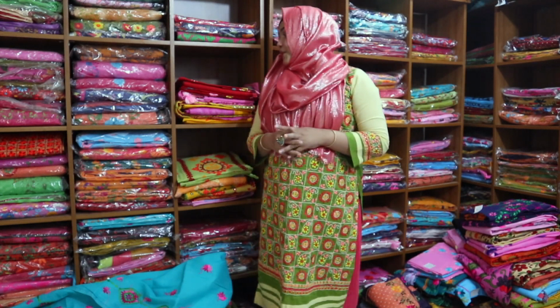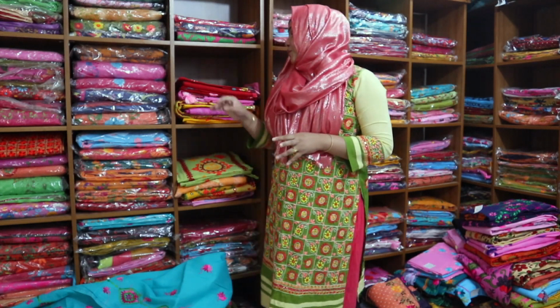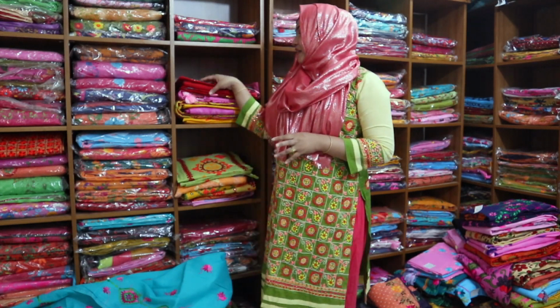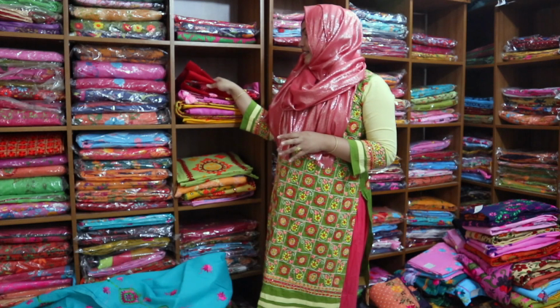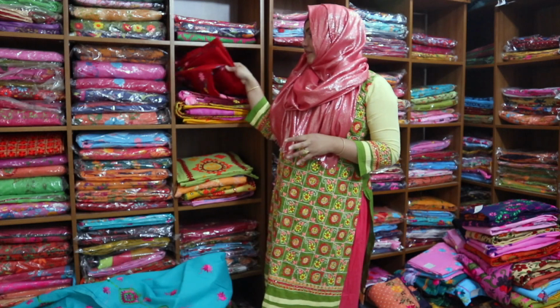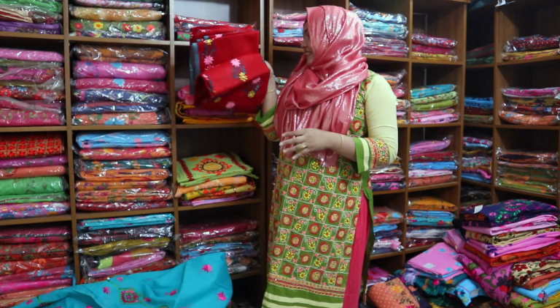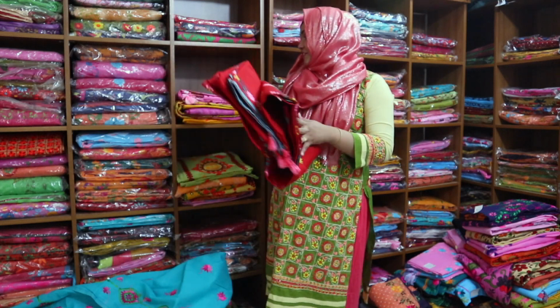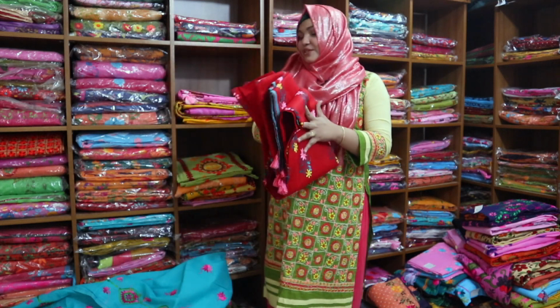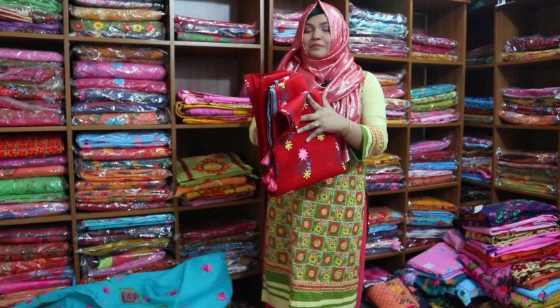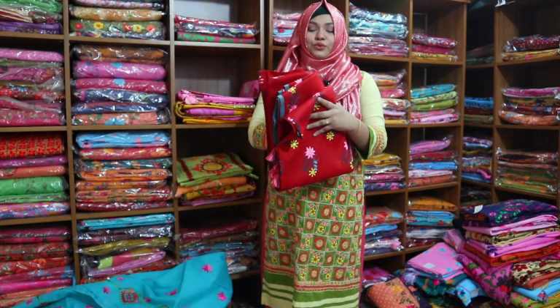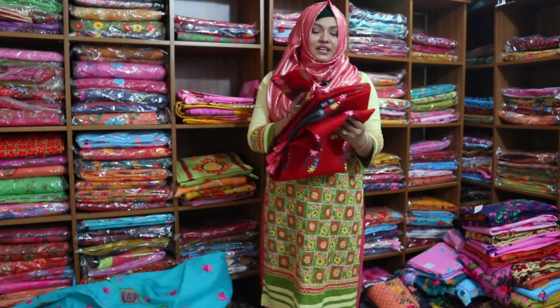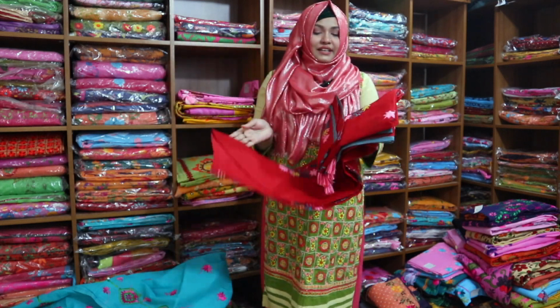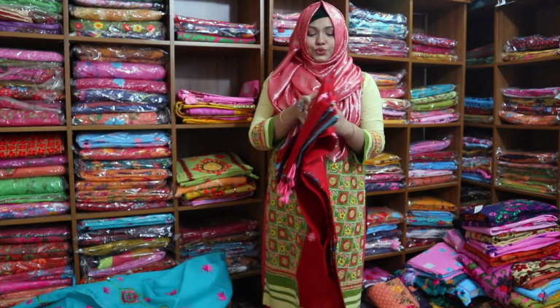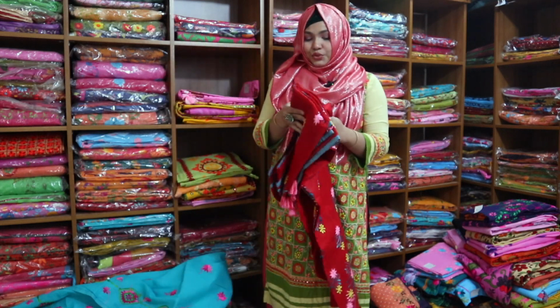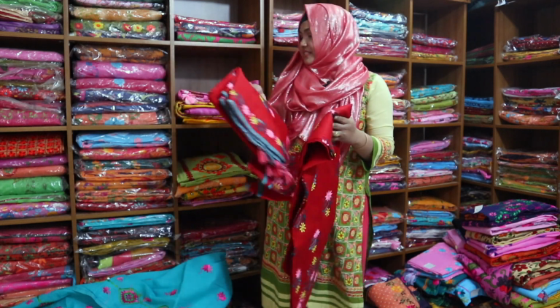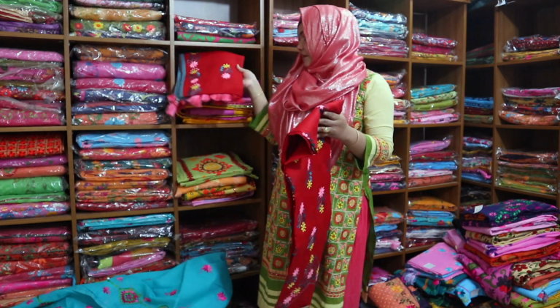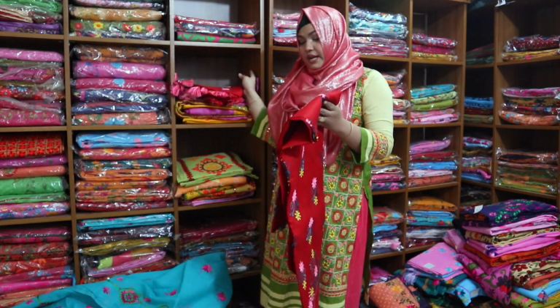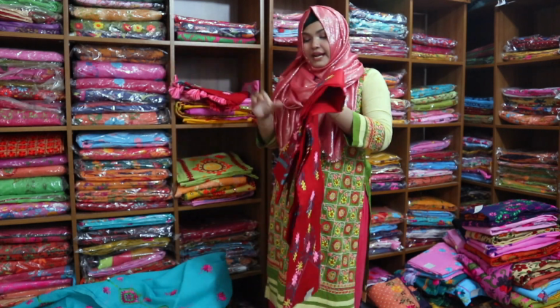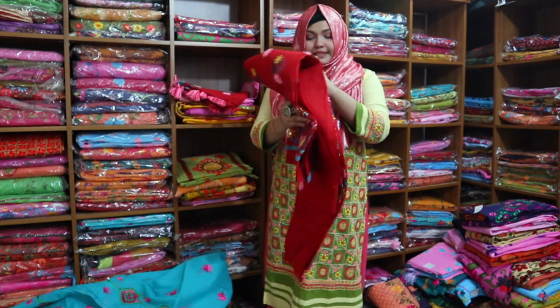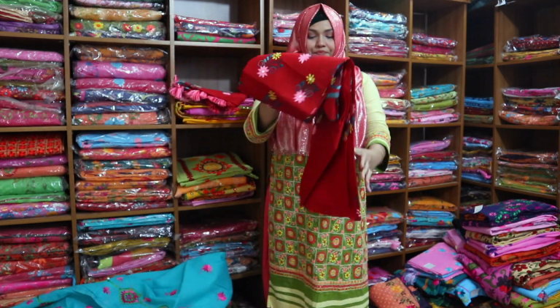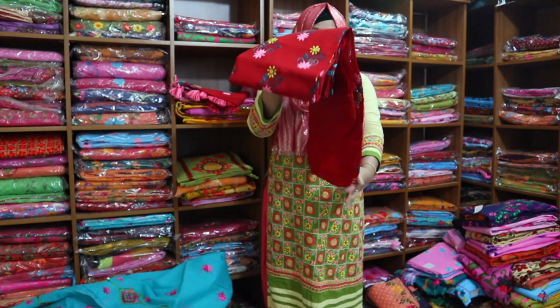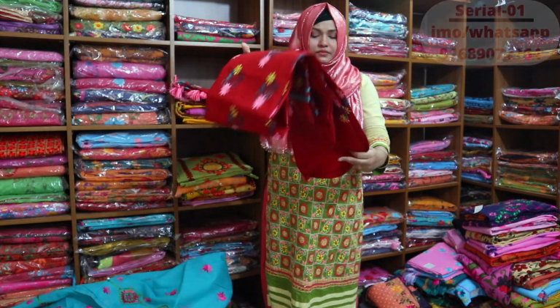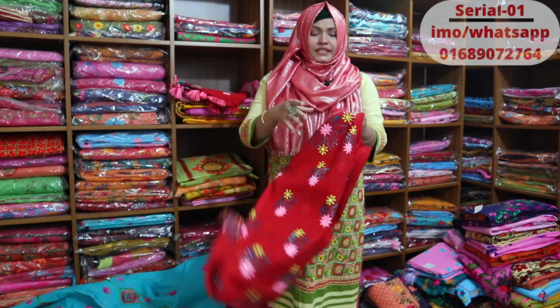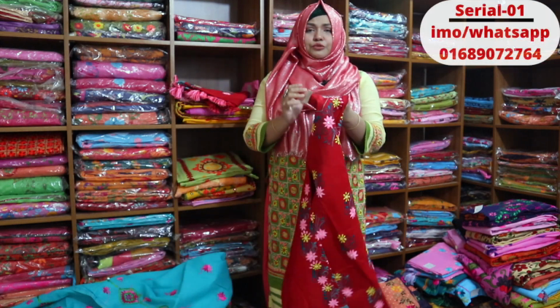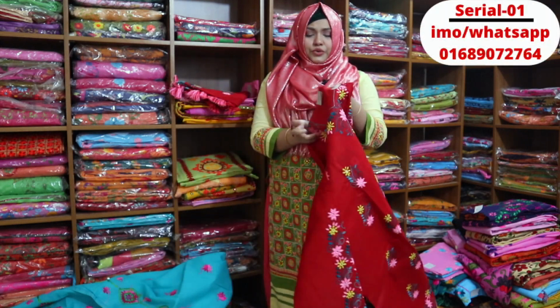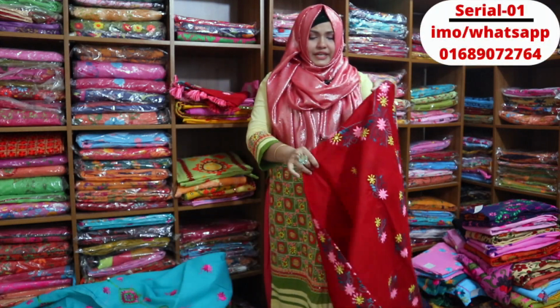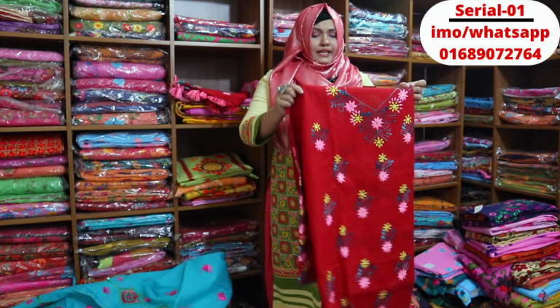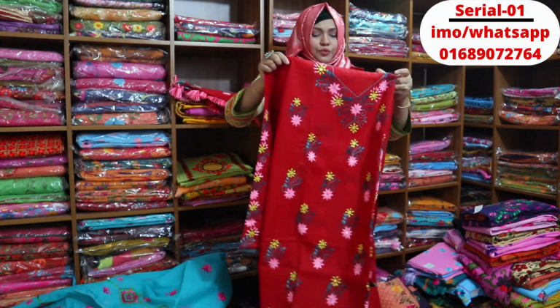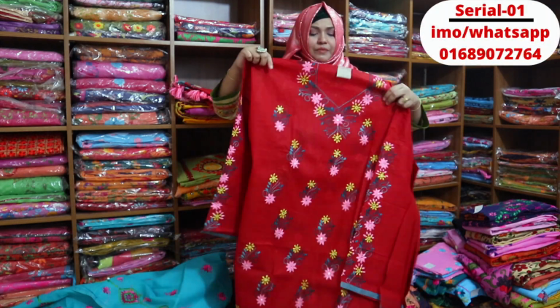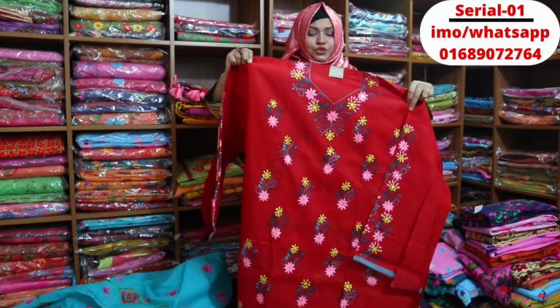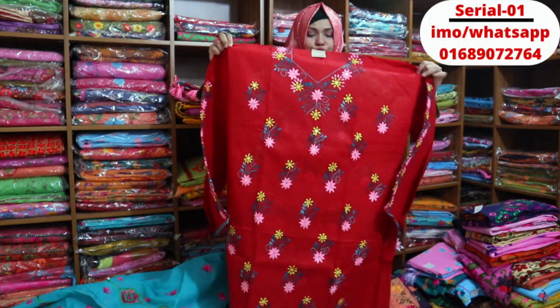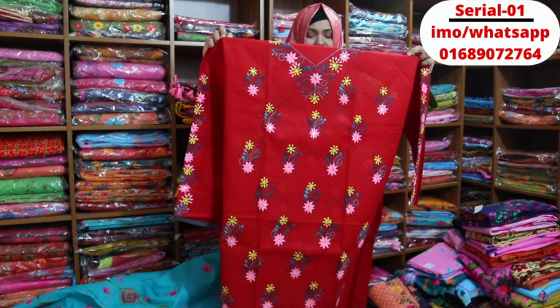You can see the water. You can see the maroon color. This is the maroon red. This is a very beautiful dress.